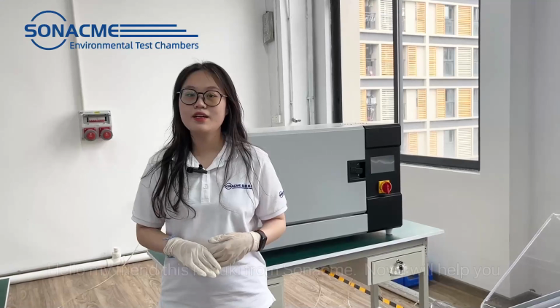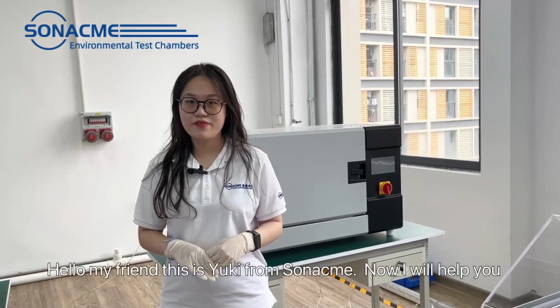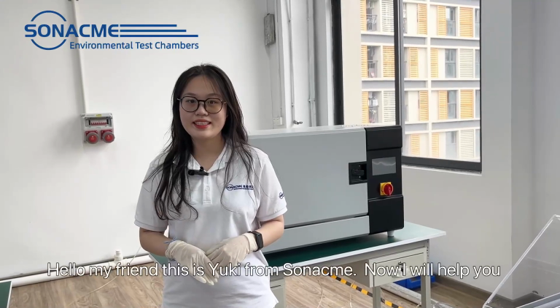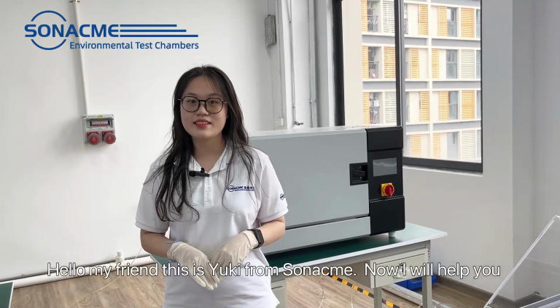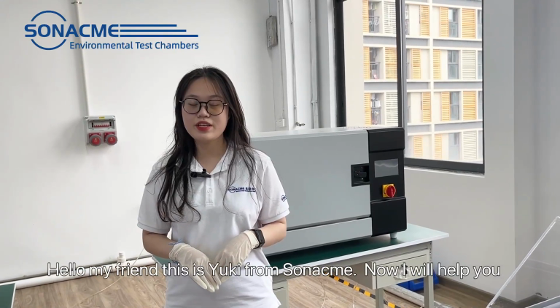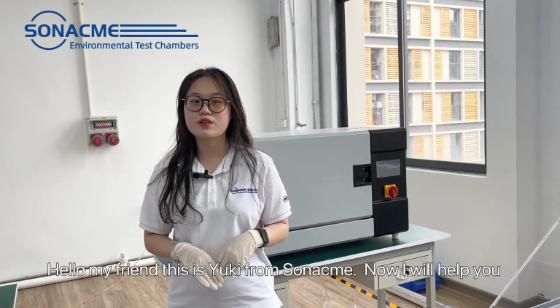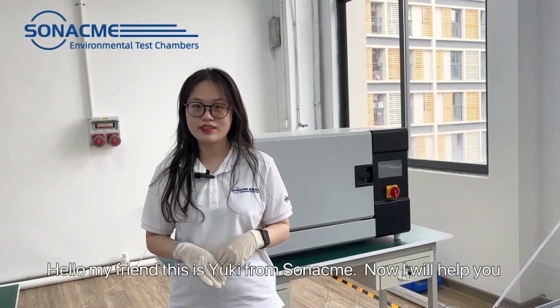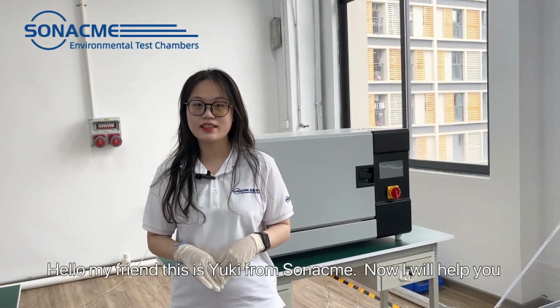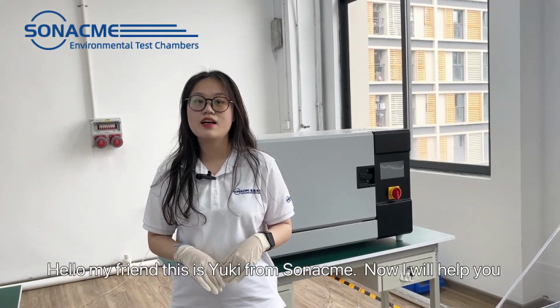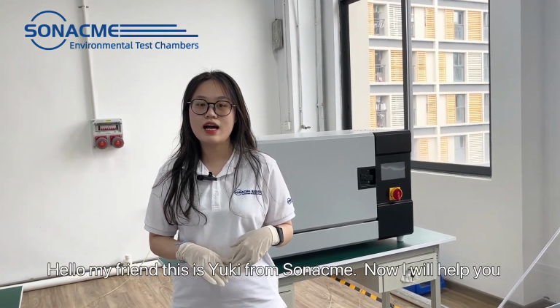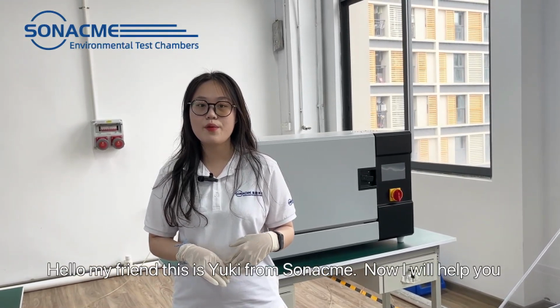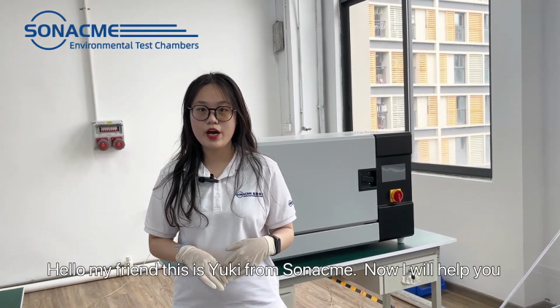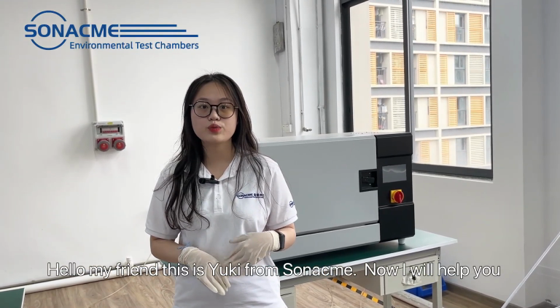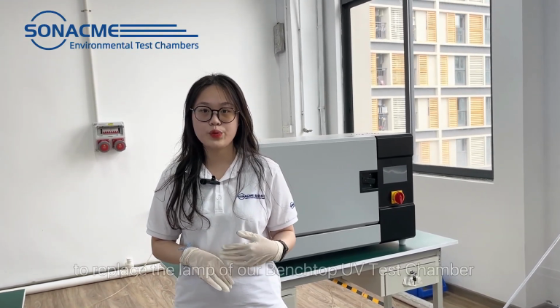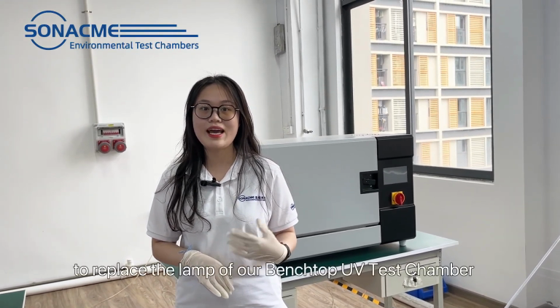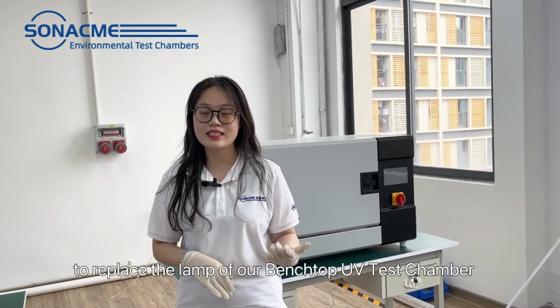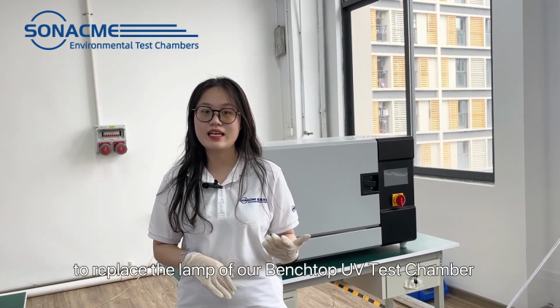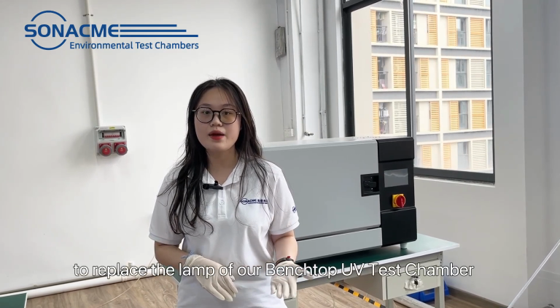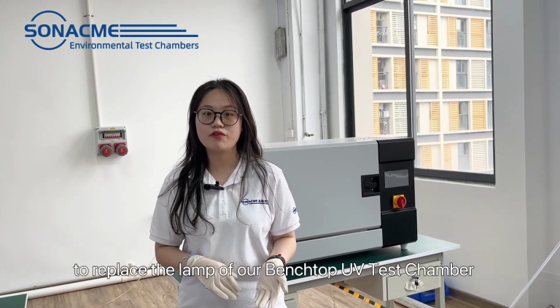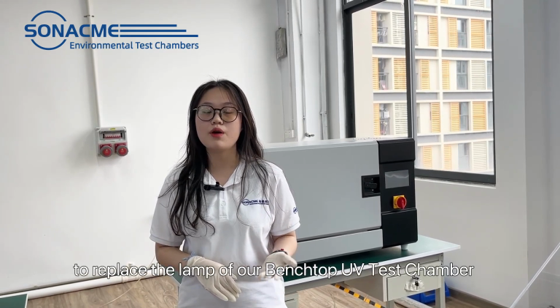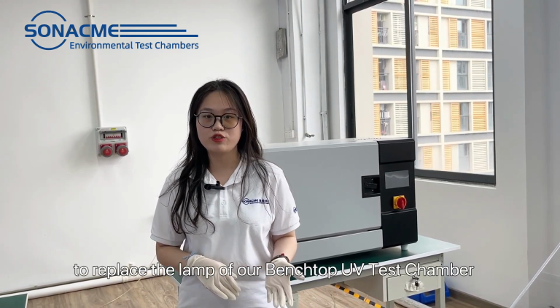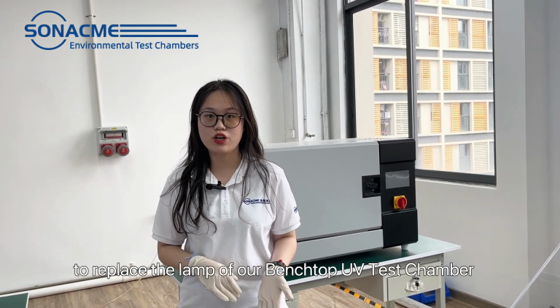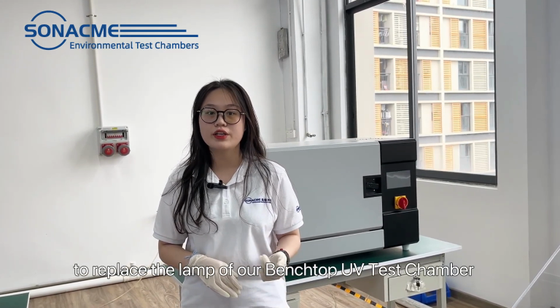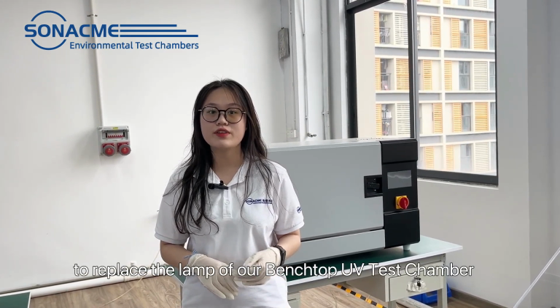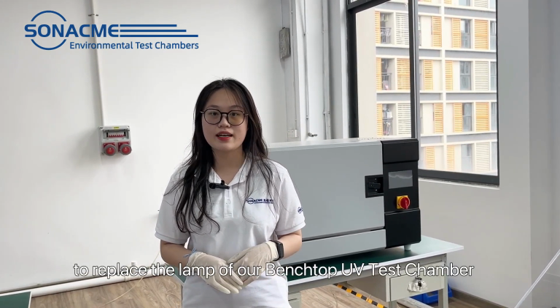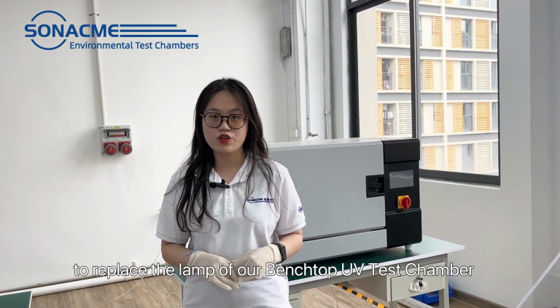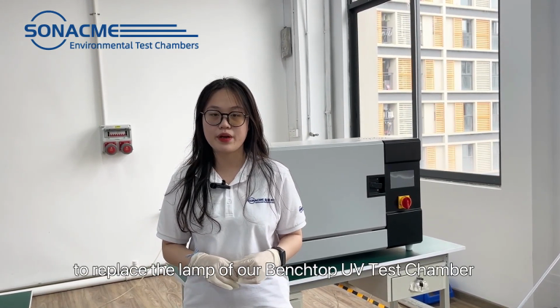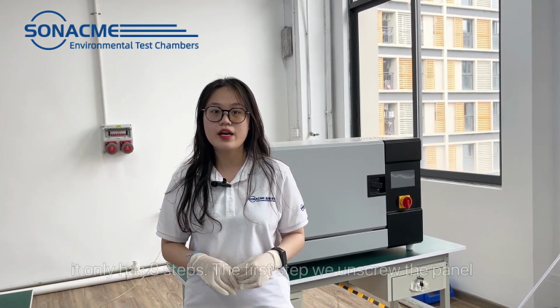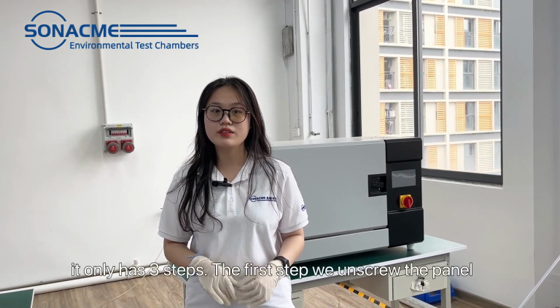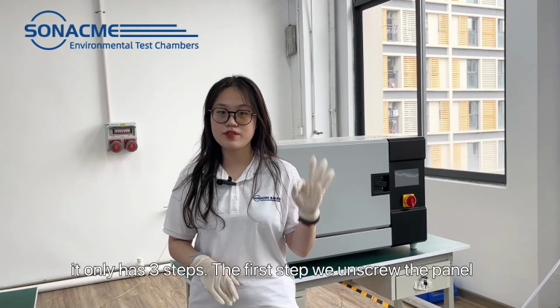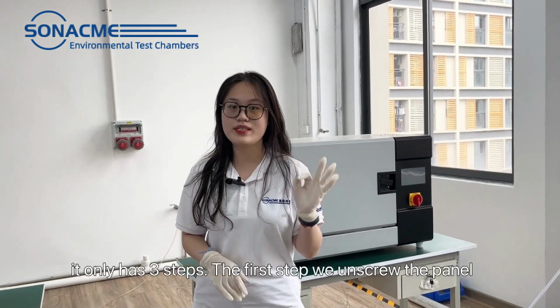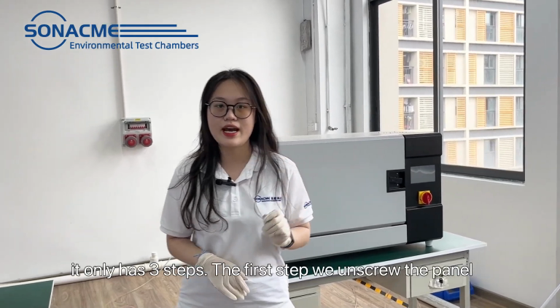Hello my friend, this is Yuki from Sonak. I will help you to replace the lamp of our Benchtop UV test chamber. It only has three steps.